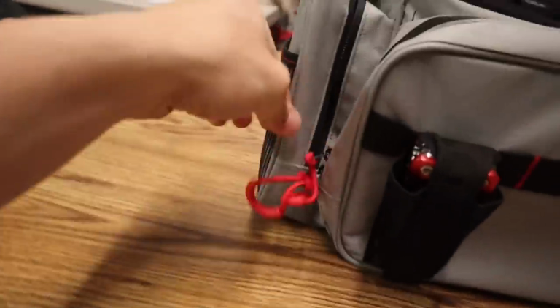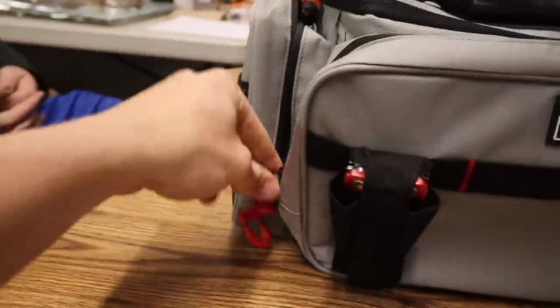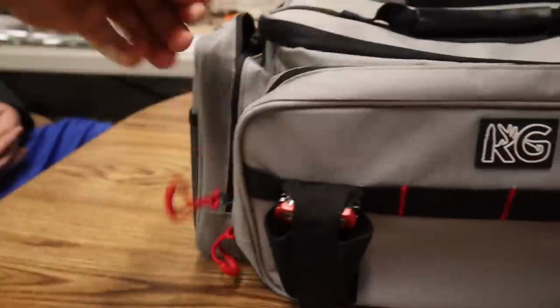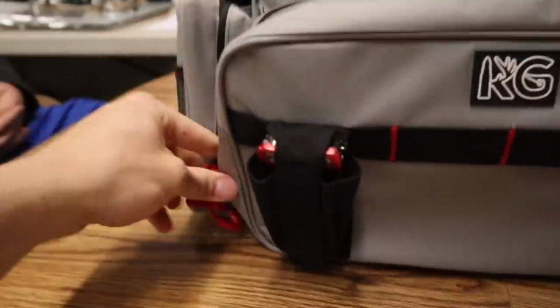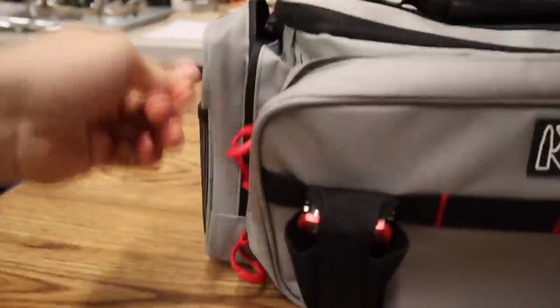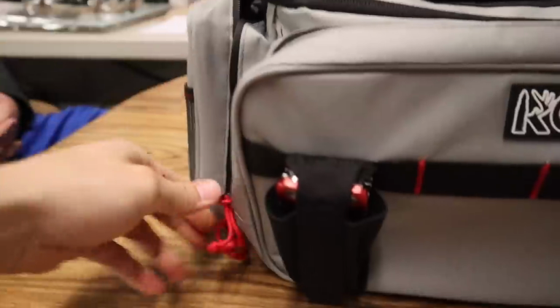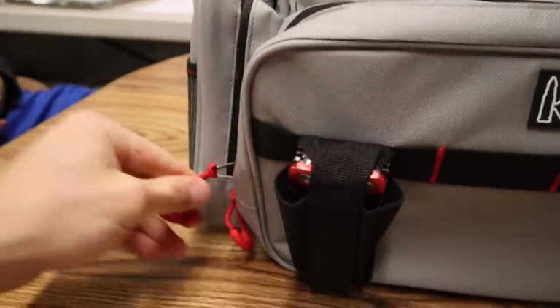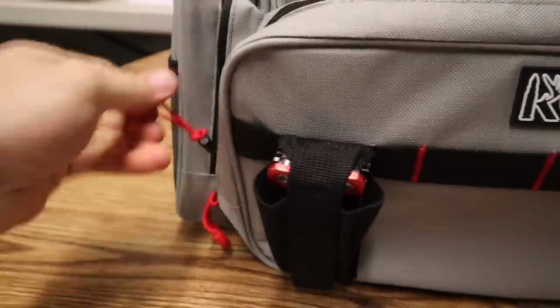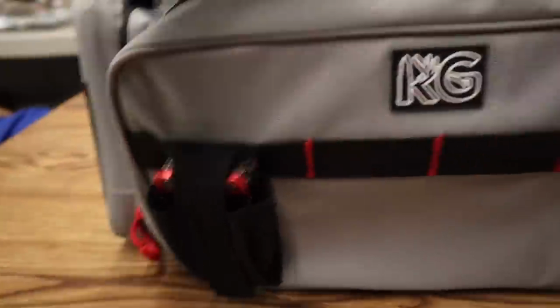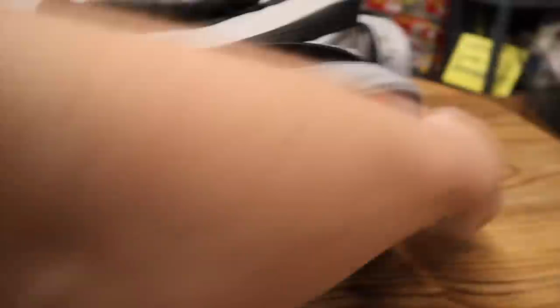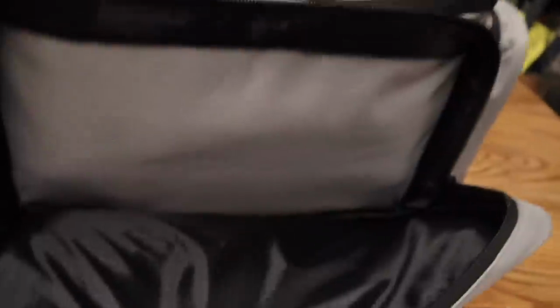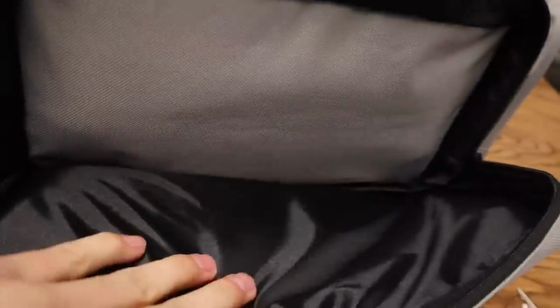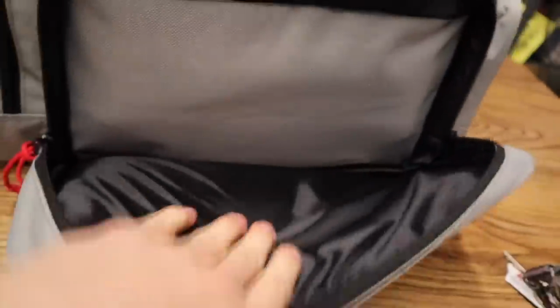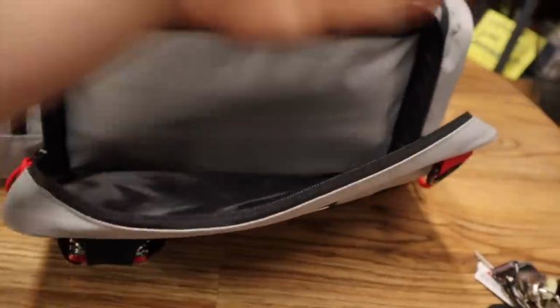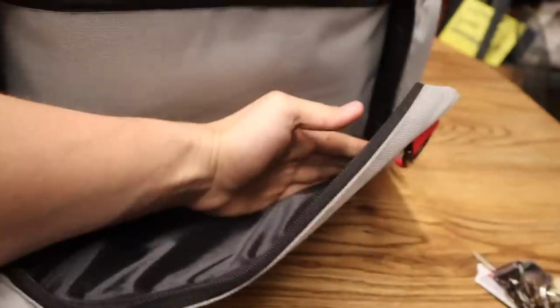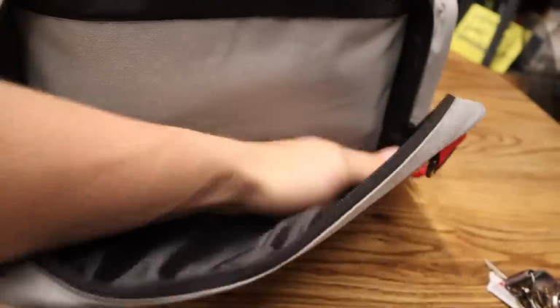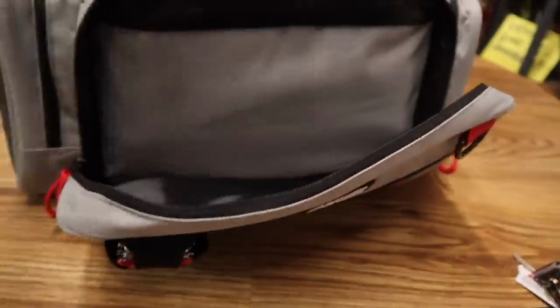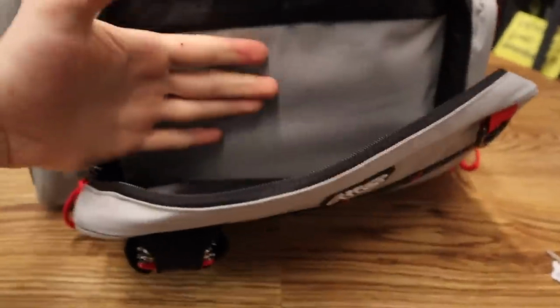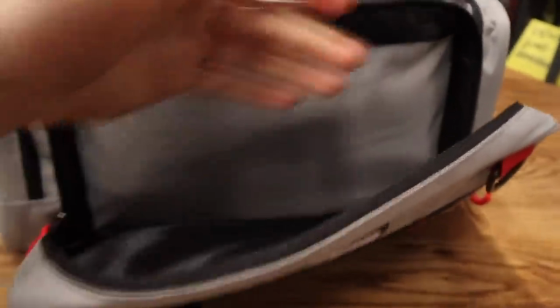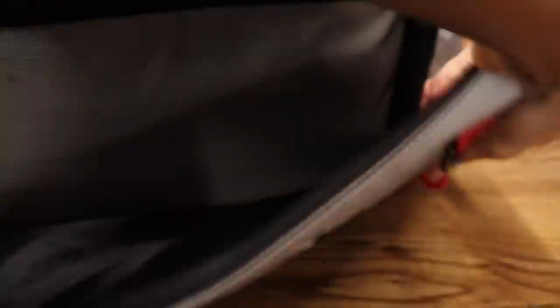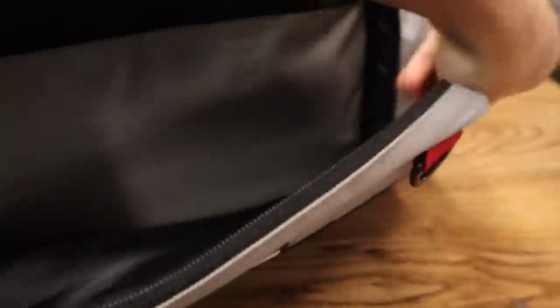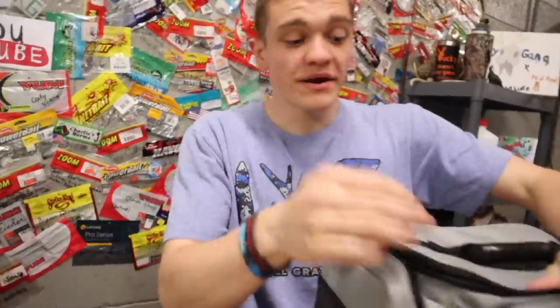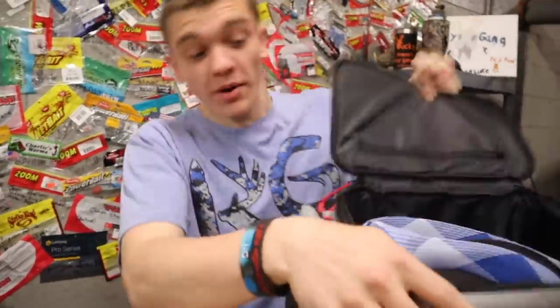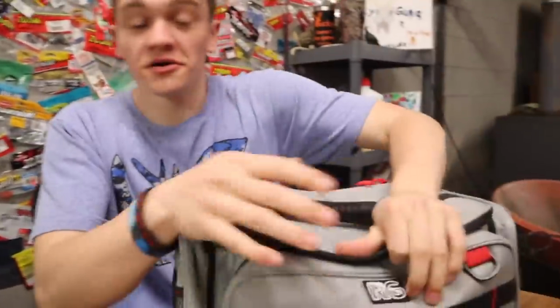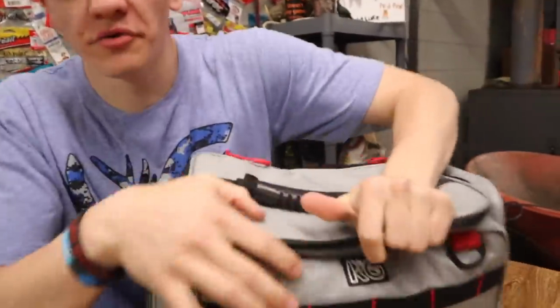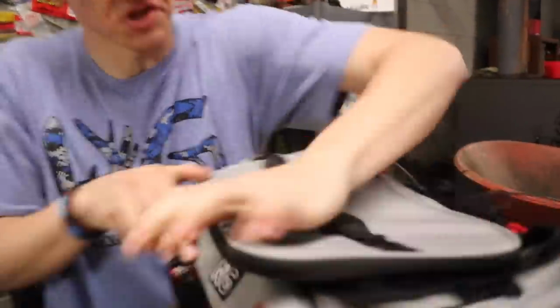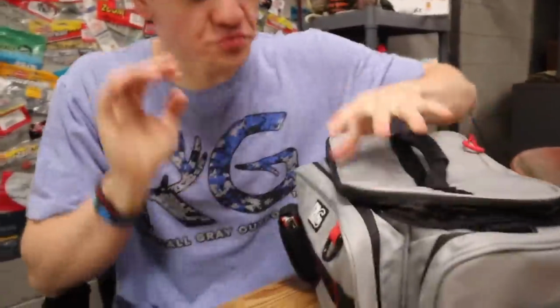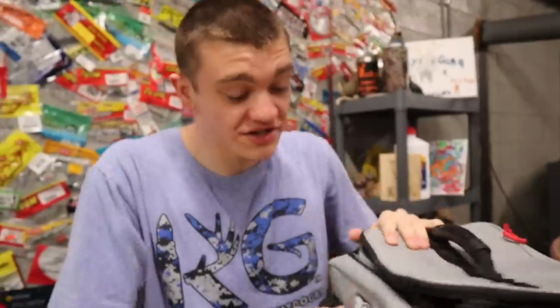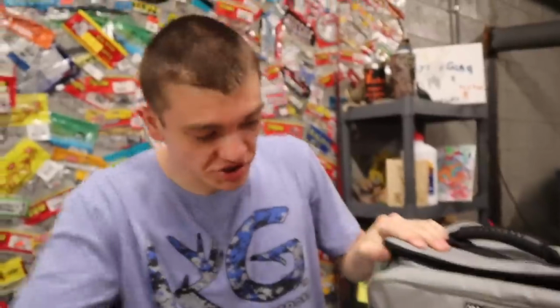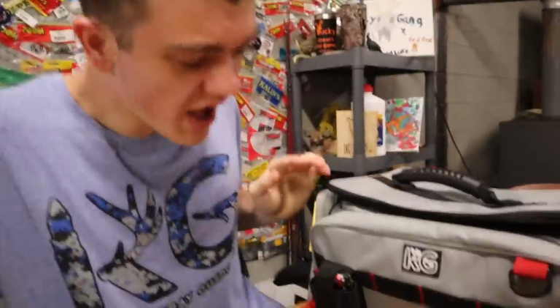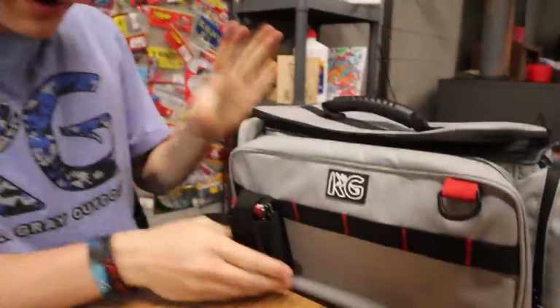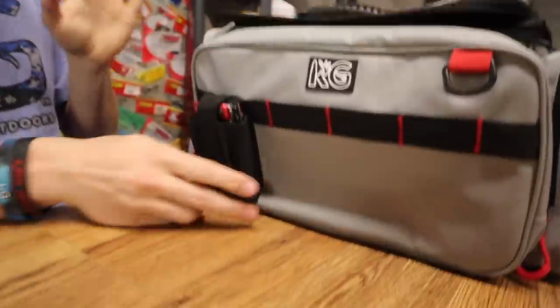We'll go ahead and open up the front one to see what's in here. Just a pretty simple place so you can put soft plastics or whatever else you may want. Right up here in the big pocket, I'm going to show you what's in it because that's the rest of the merch drop.